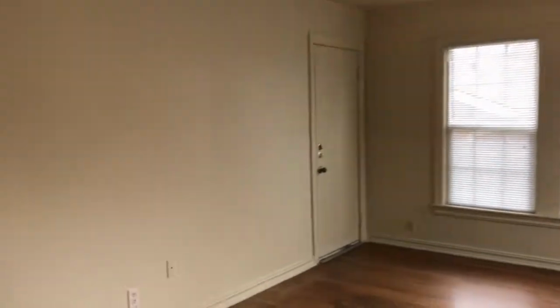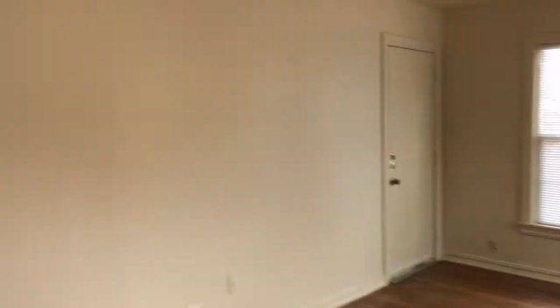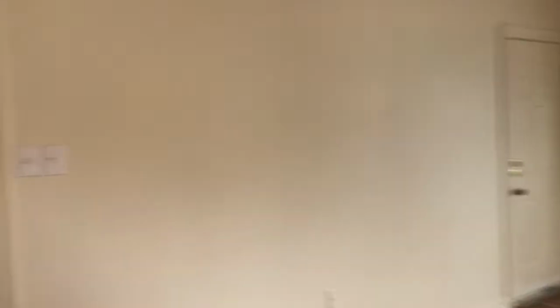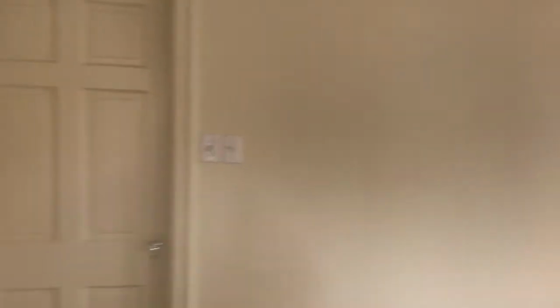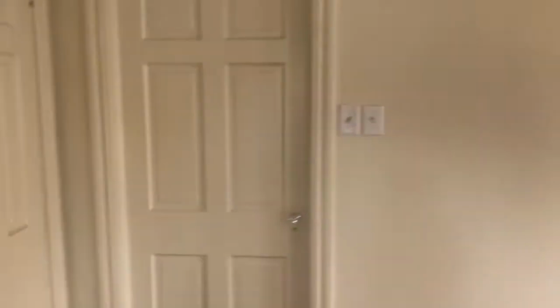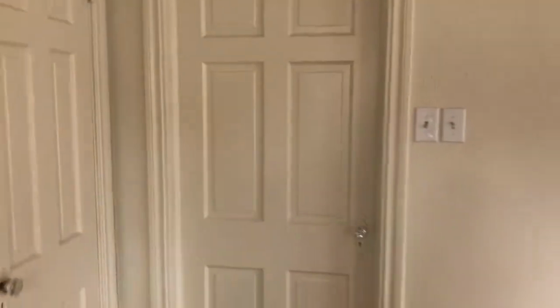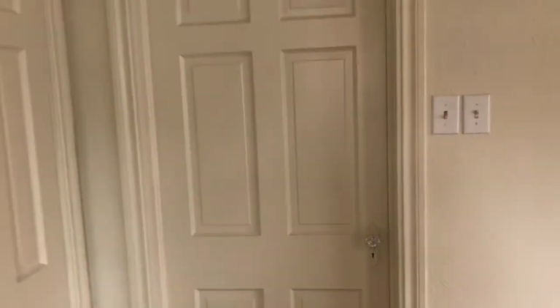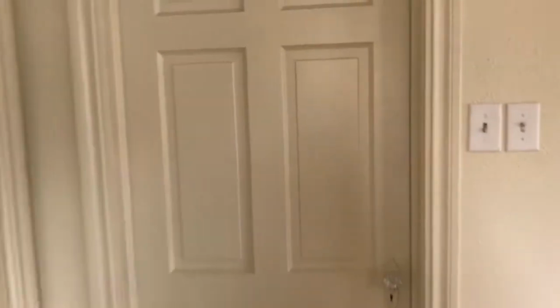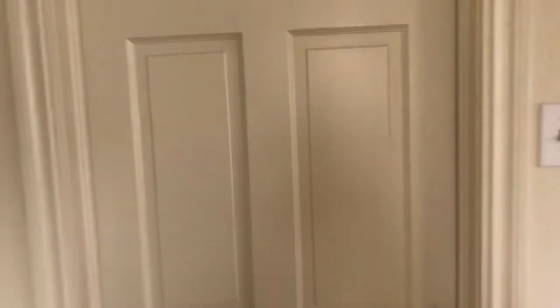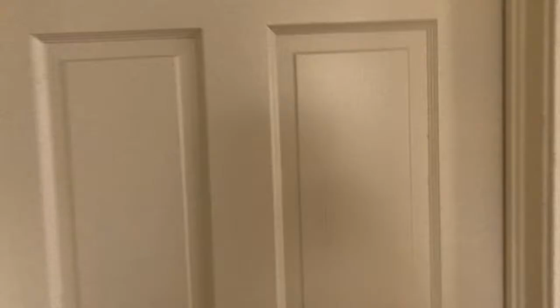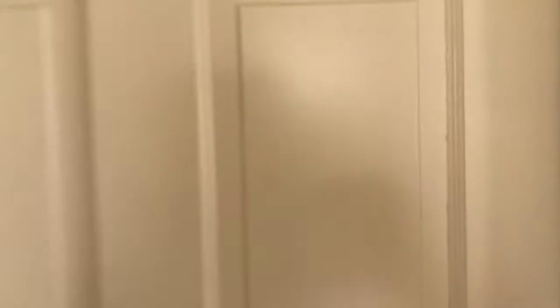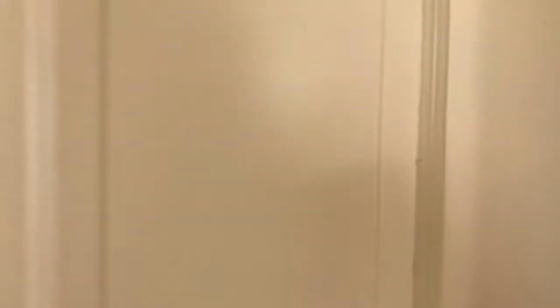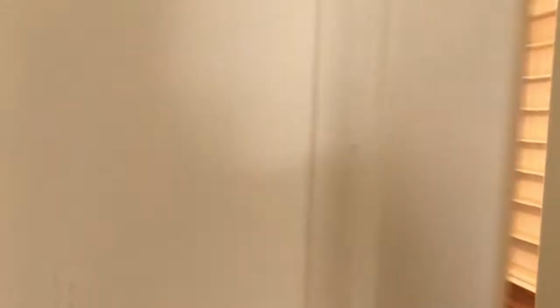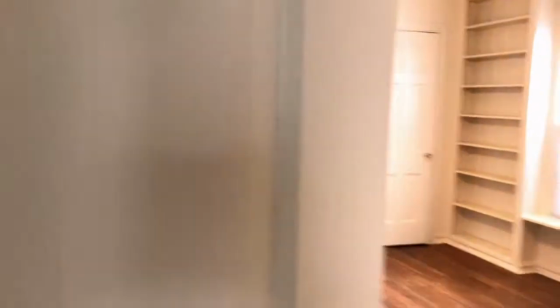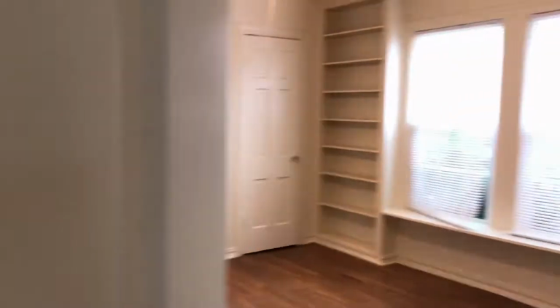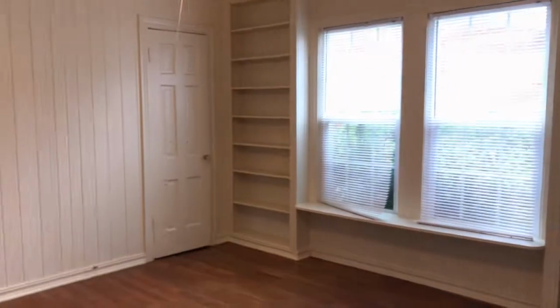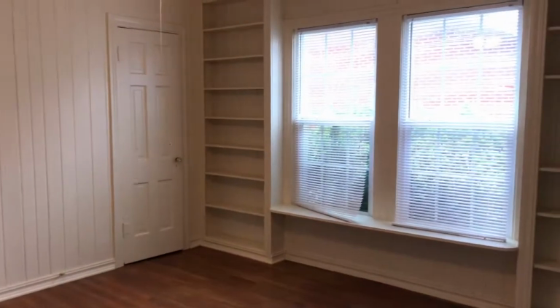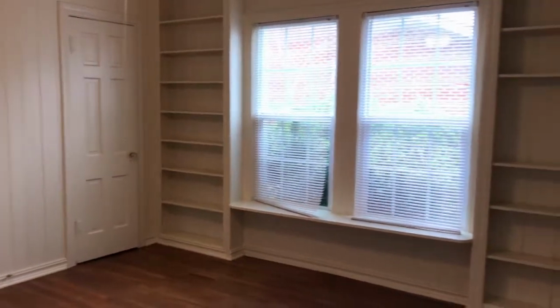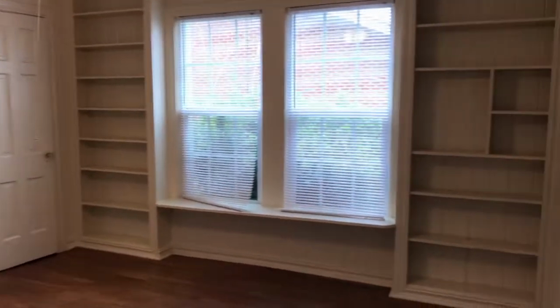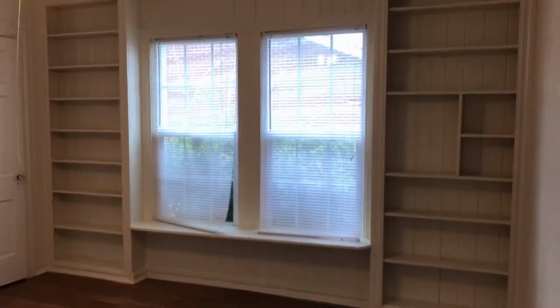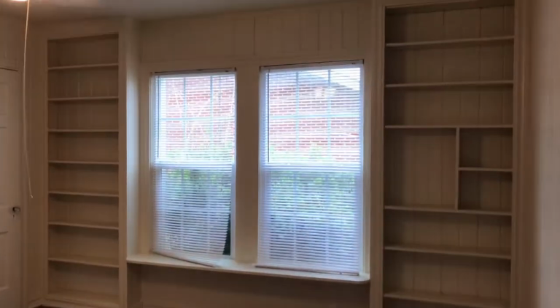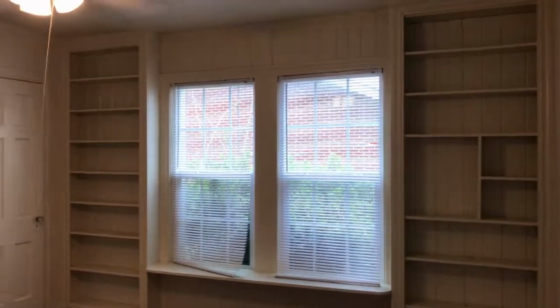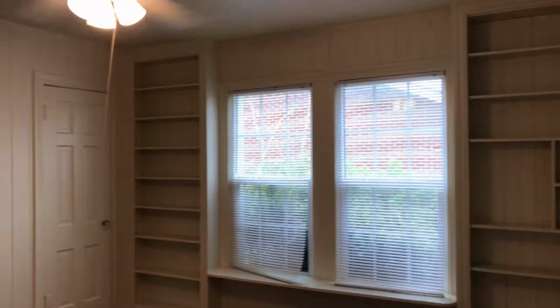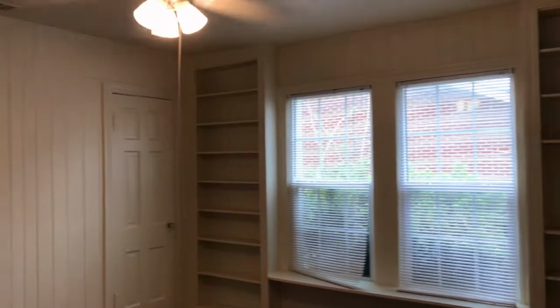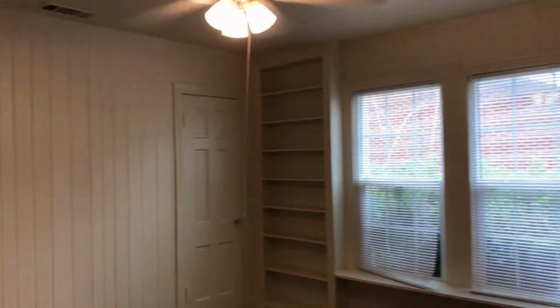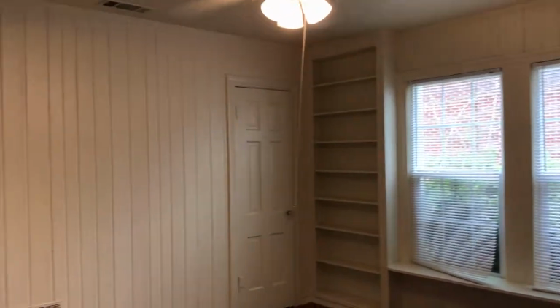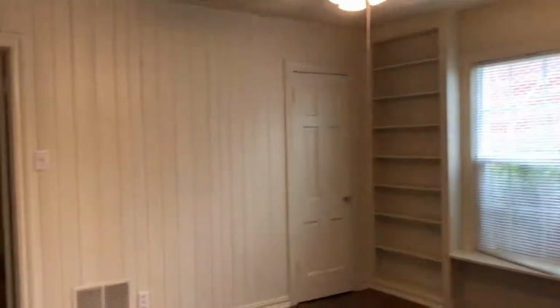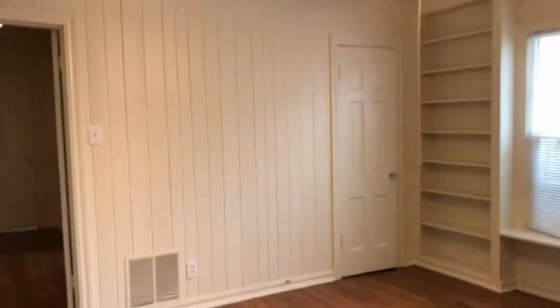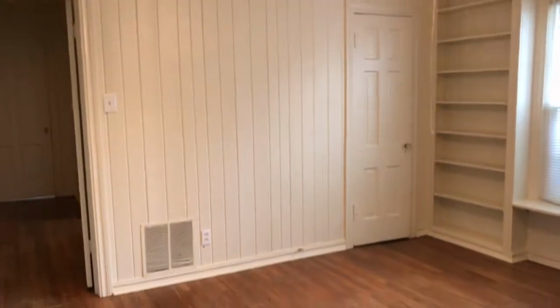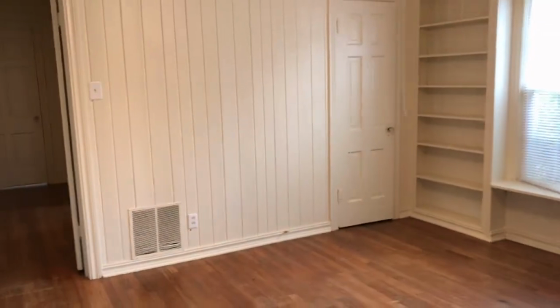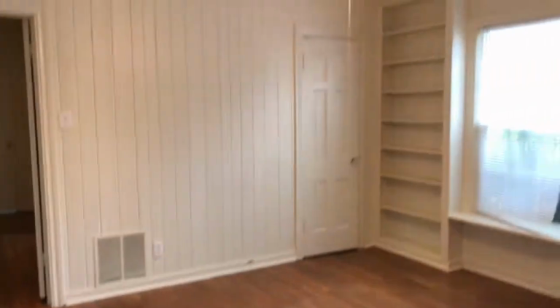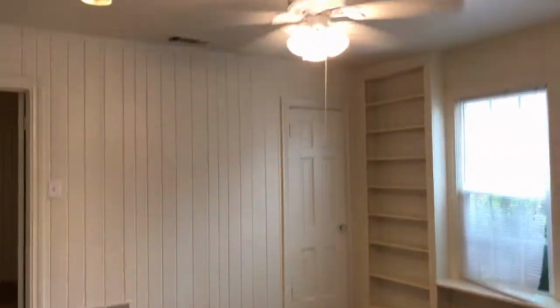Through this door here you're going to access the second bedroom. The second bedroom has some built-in shelves. Tons of windows as well. Pretty nice sized bedroom too.